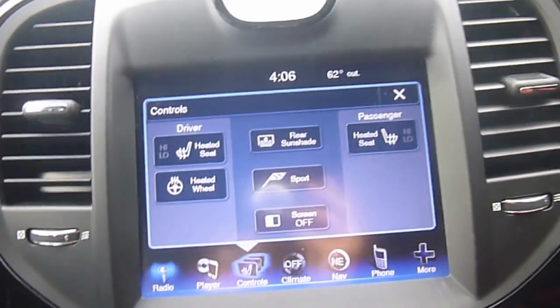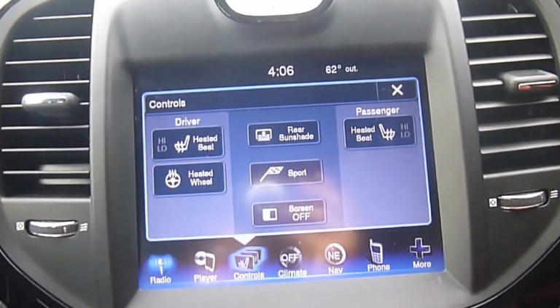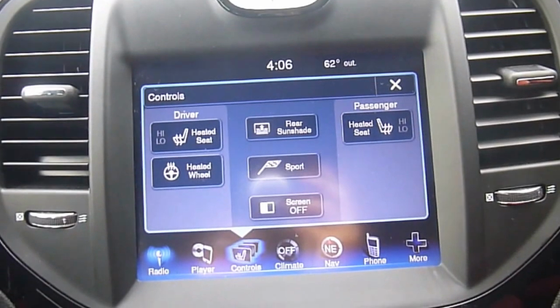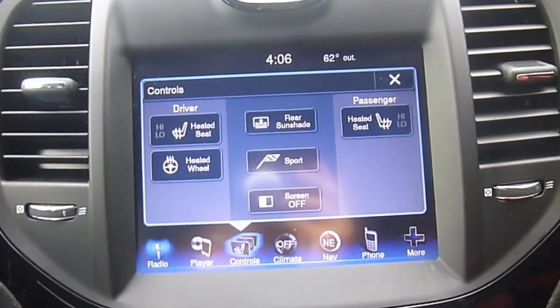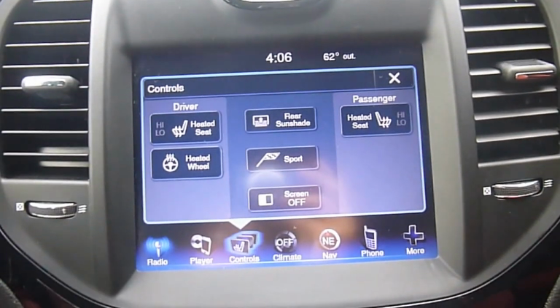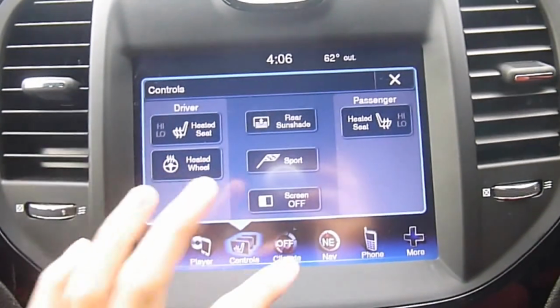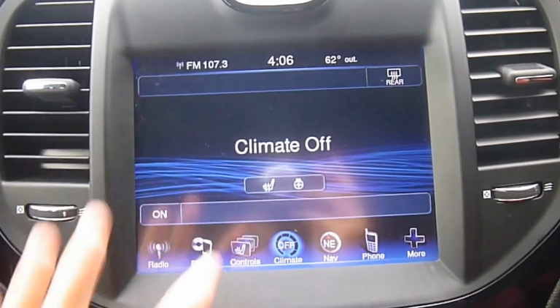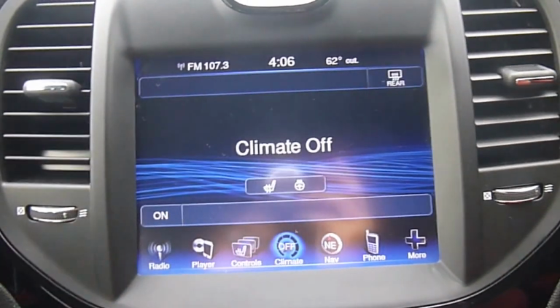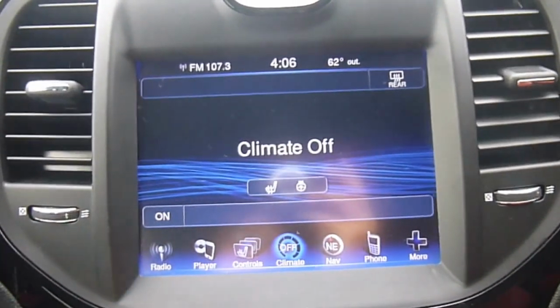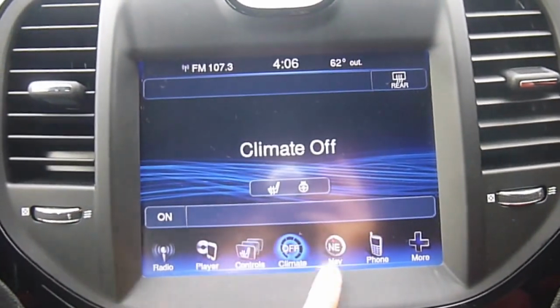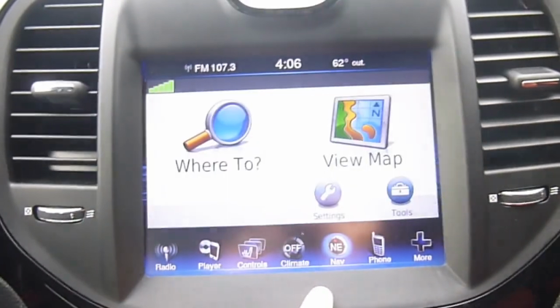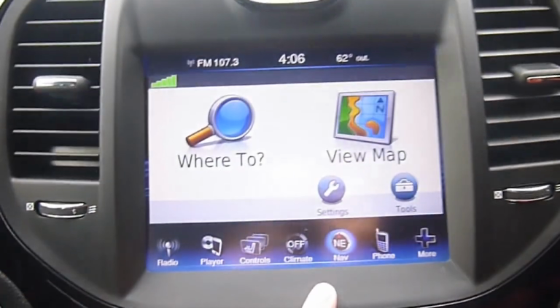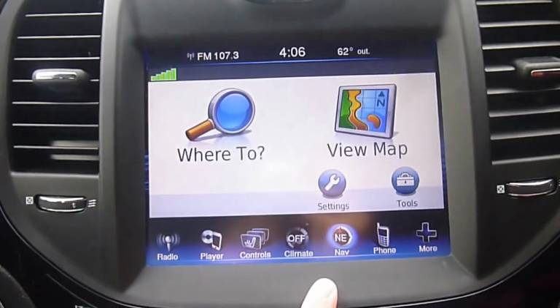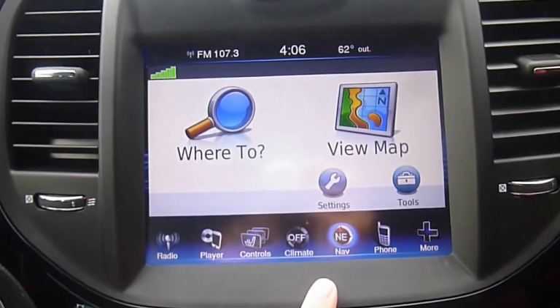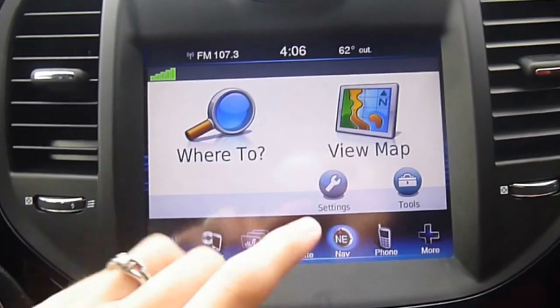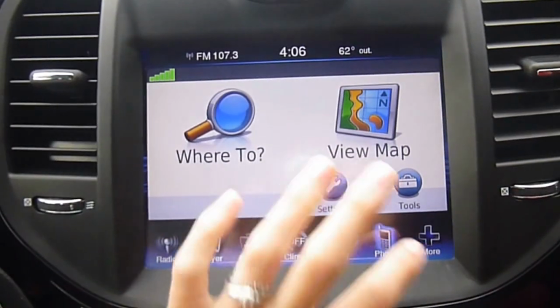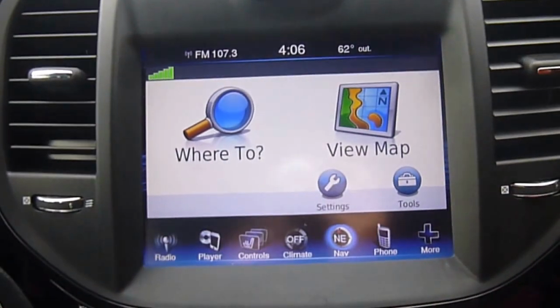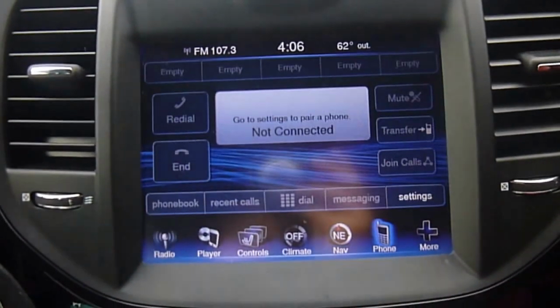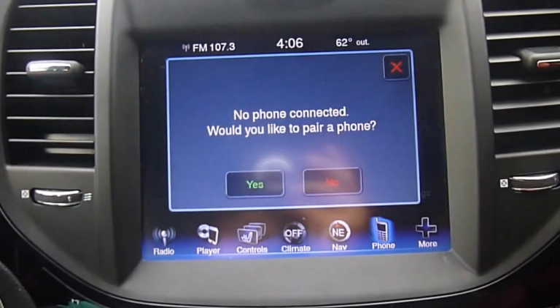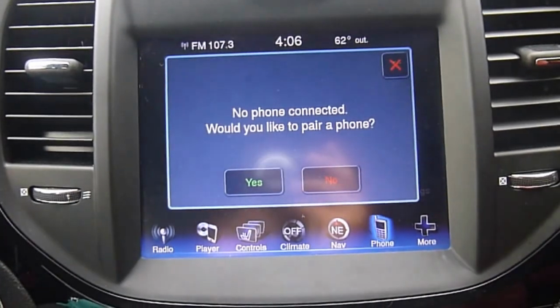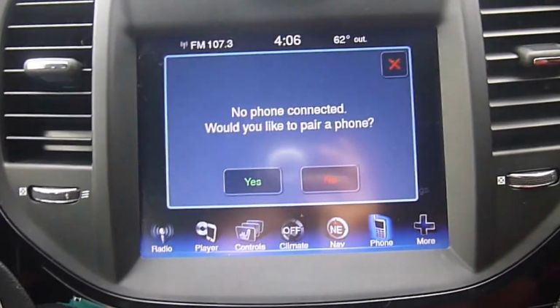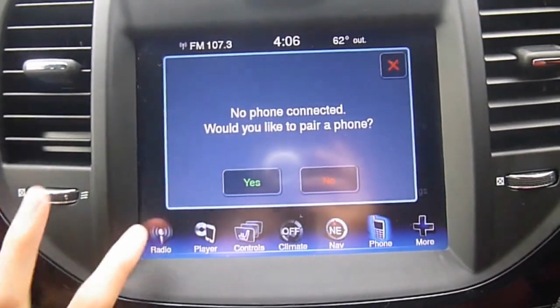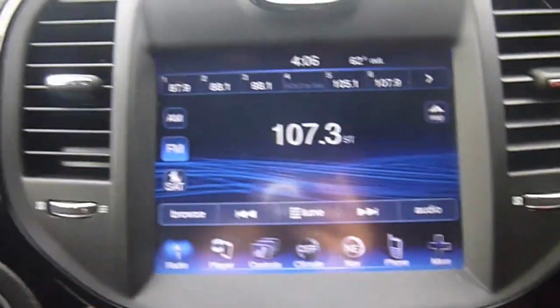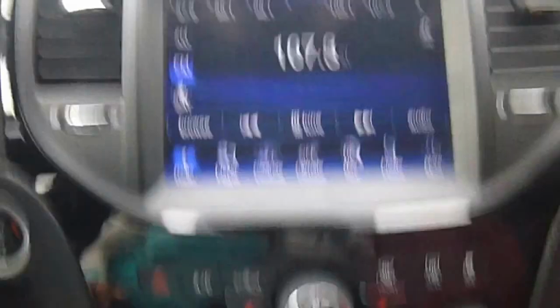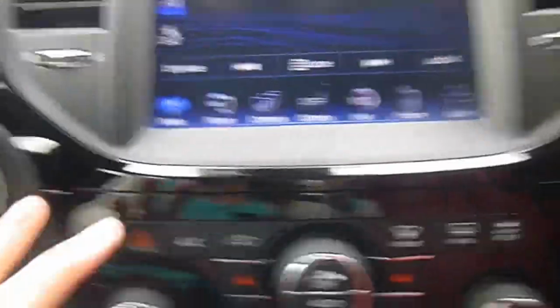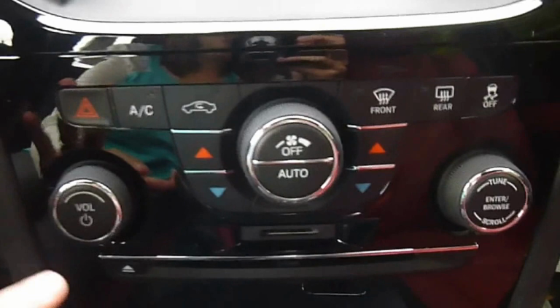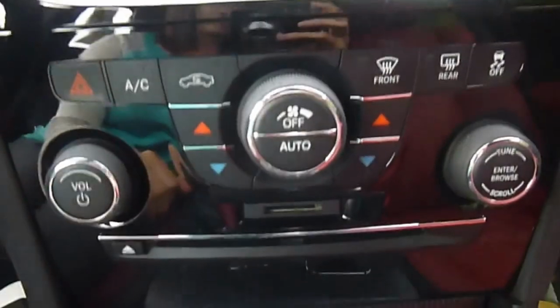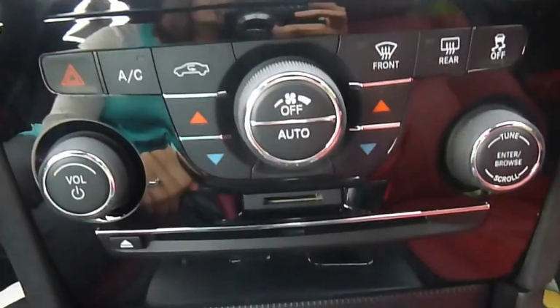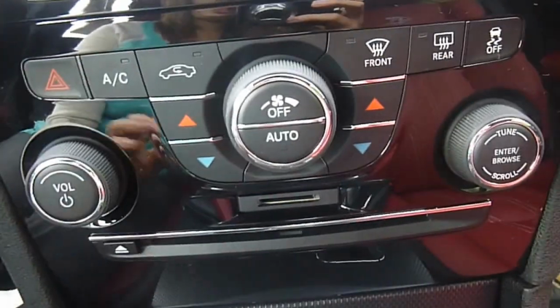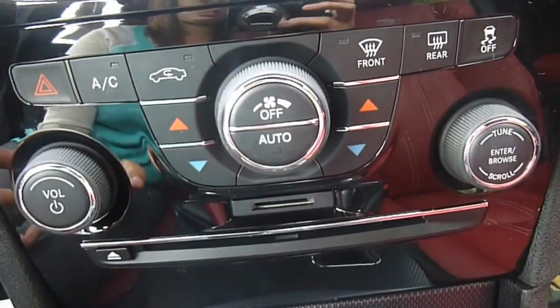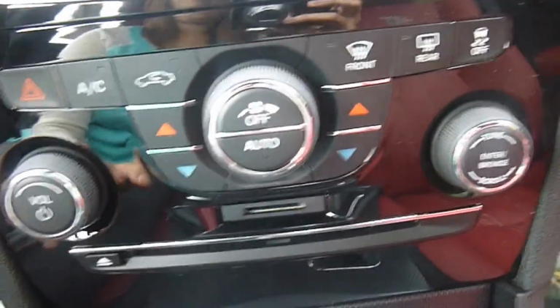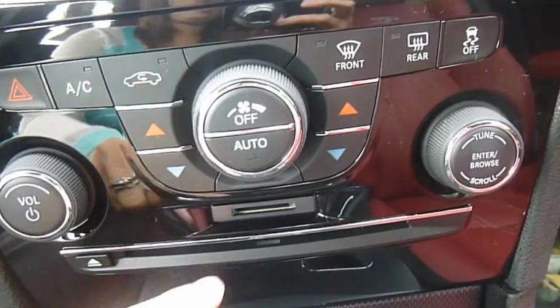Heated seats and heated steering wheel controls are right here. Climate controls as well. Navigation is programmed right into the vehicle, and you can also pair your phone up with this. You've got physical buttons down here, so it's not totally touch screen if you don't want it to be.